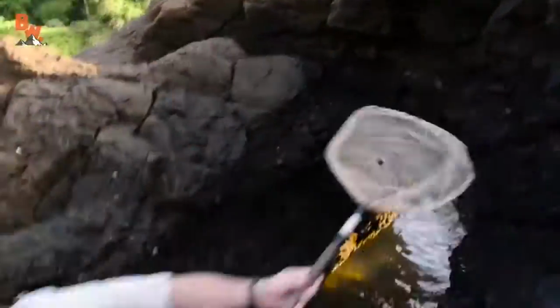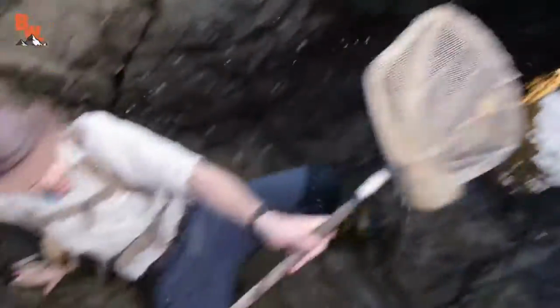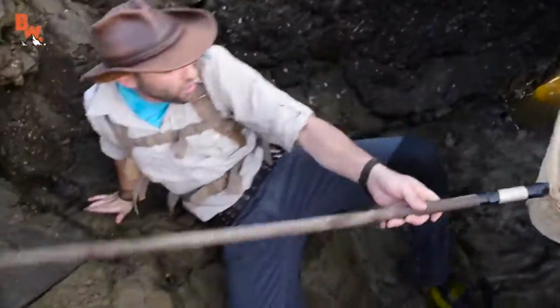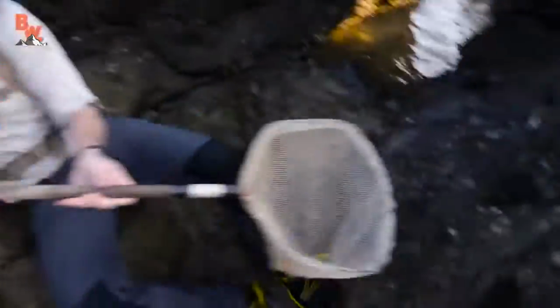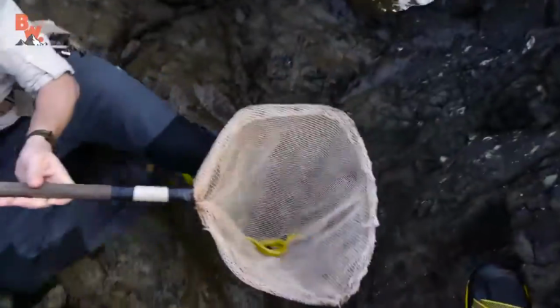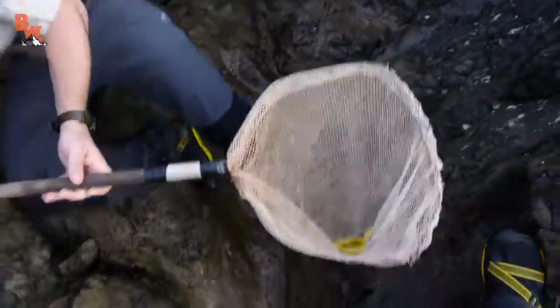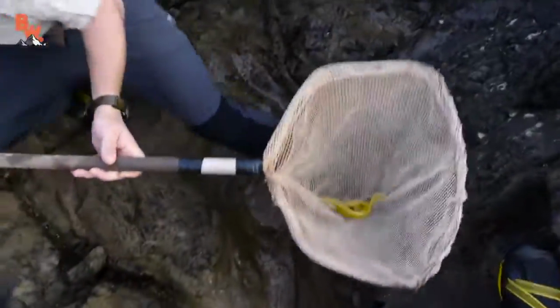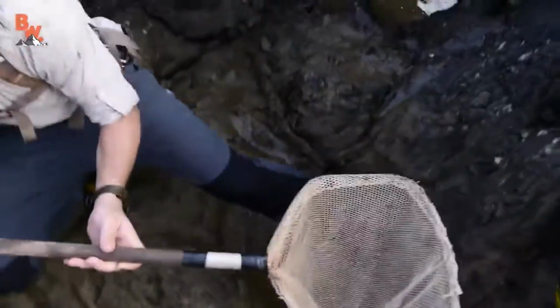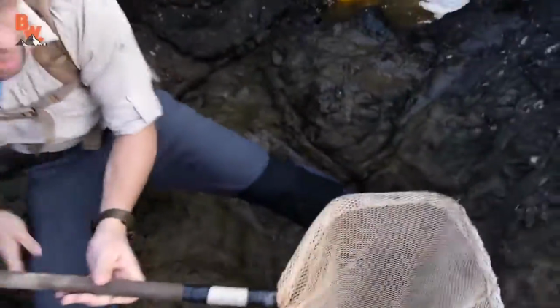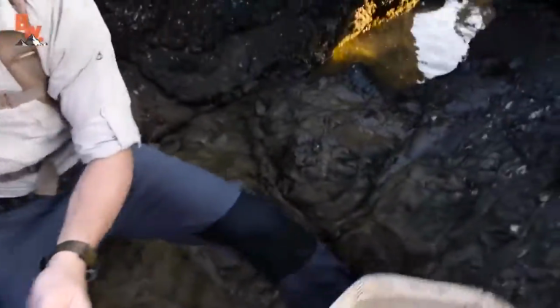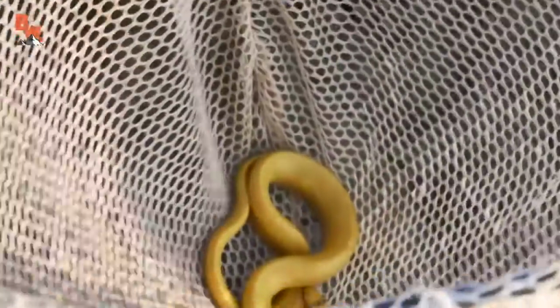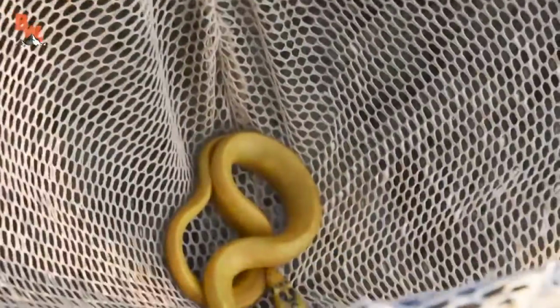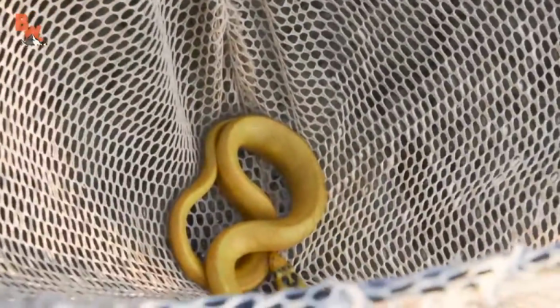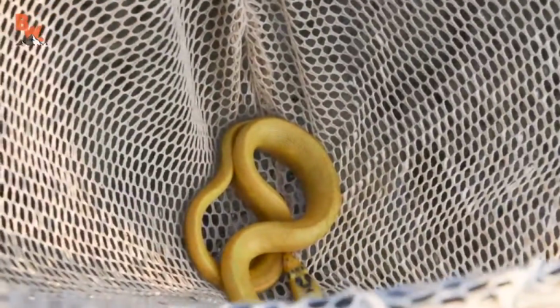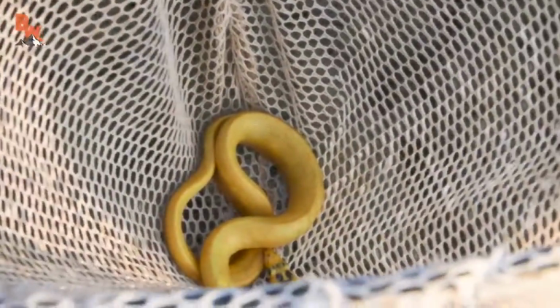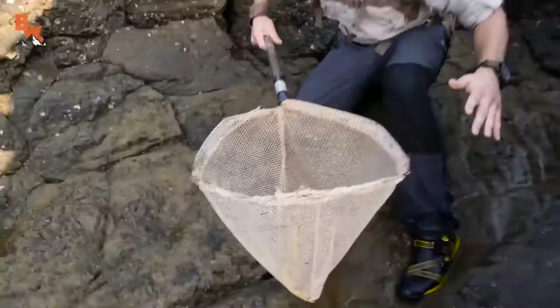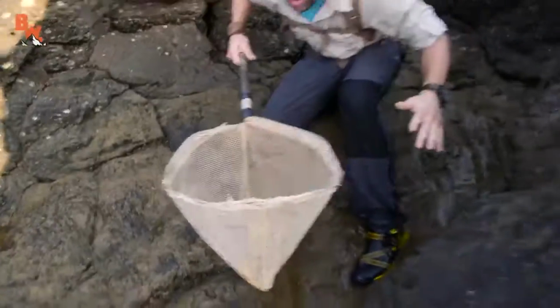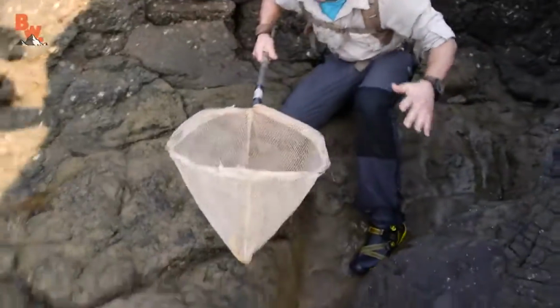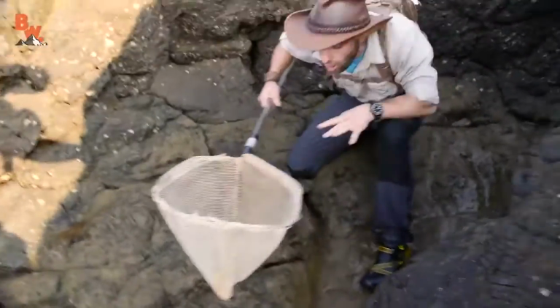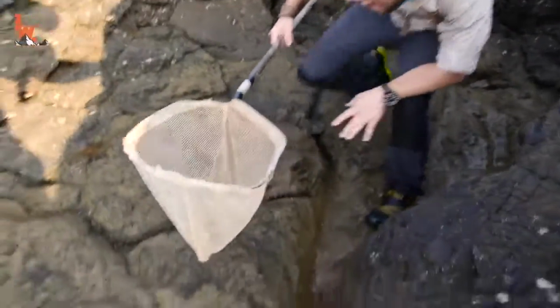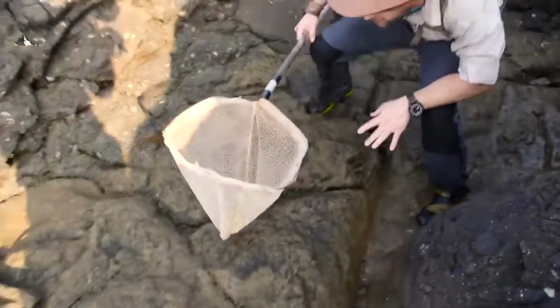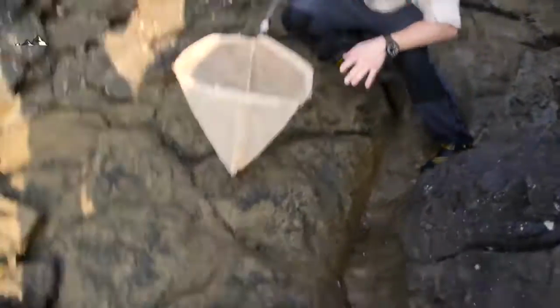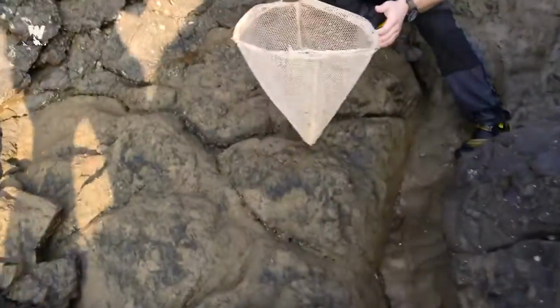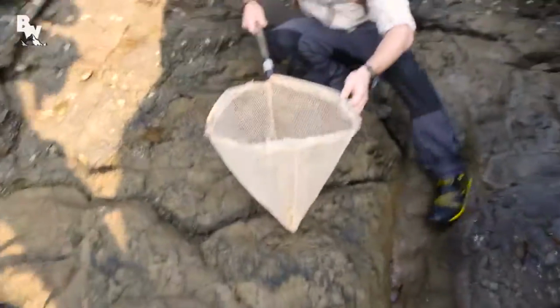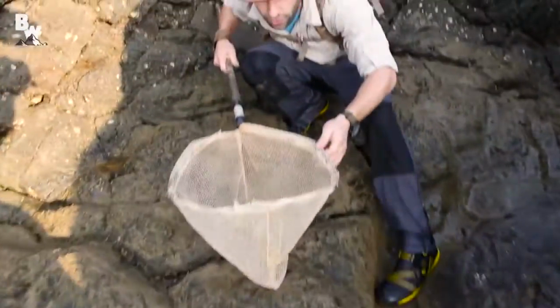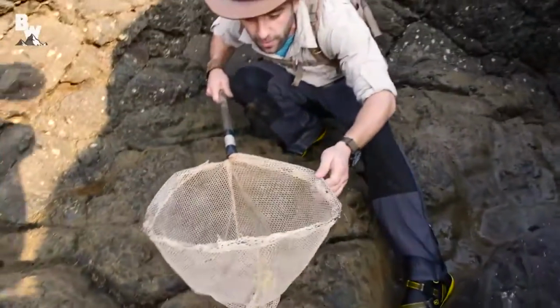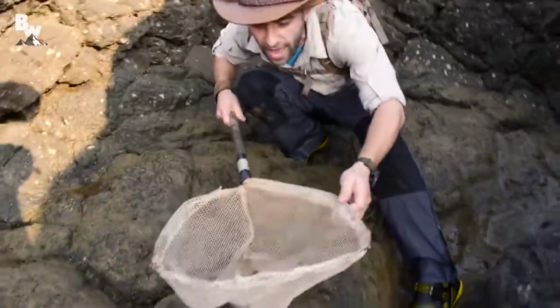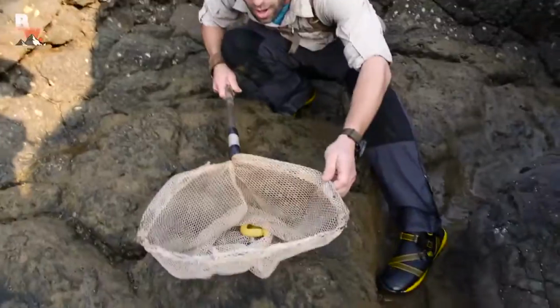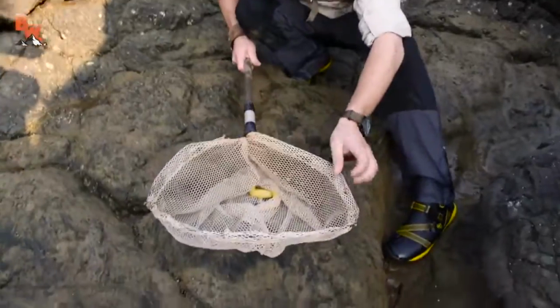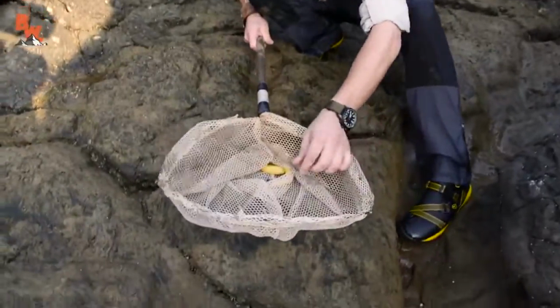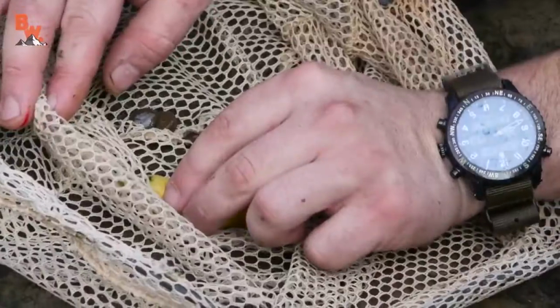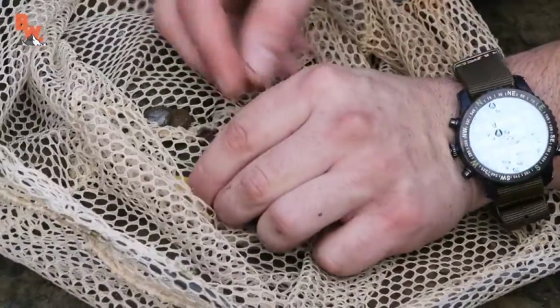Are you all right? Yeah, I'm okay. Obviously it's pretty slippery, but look at that. Holy cow, that is a yellow-bellied sea snake. Be careful because they are incredibly venomous. Hold on, let me get him out of the net.